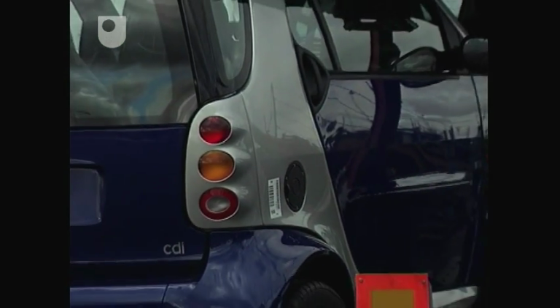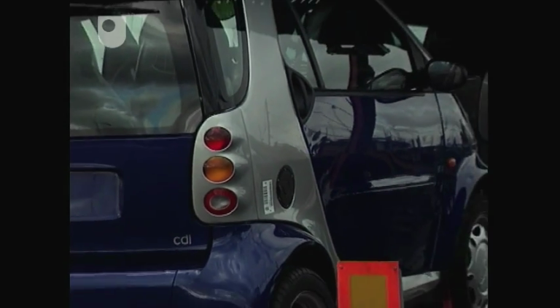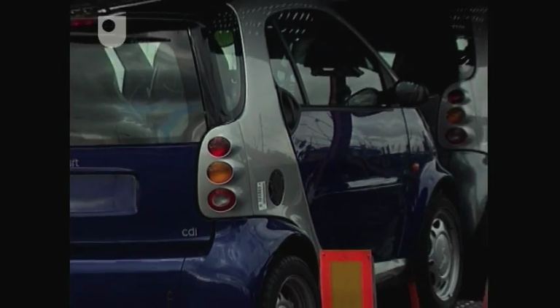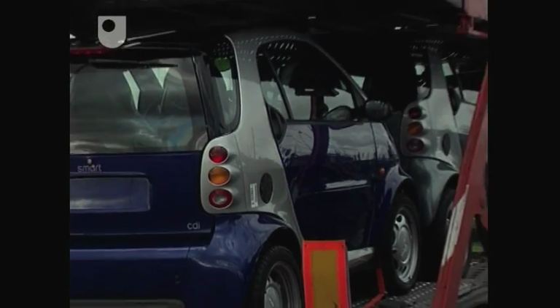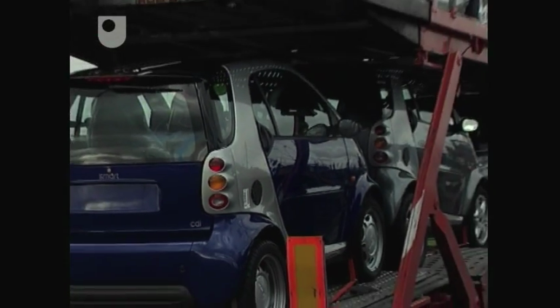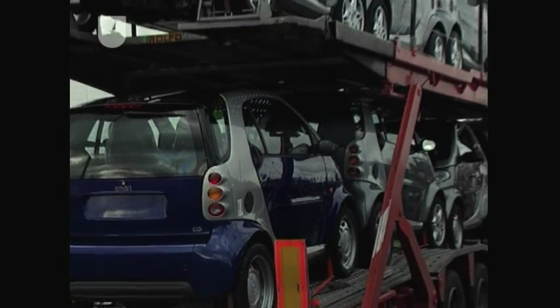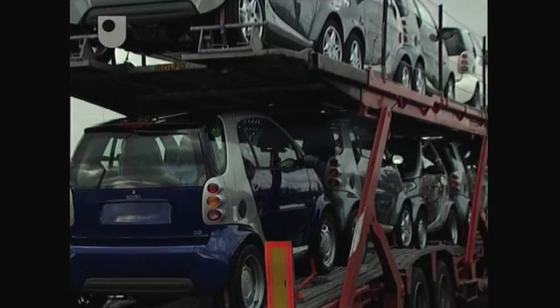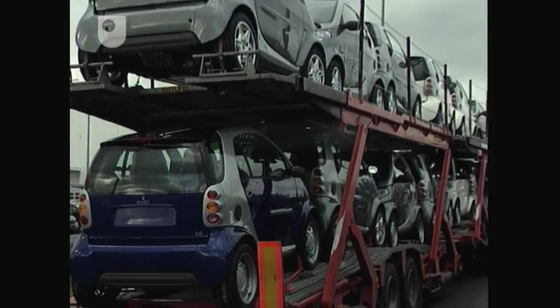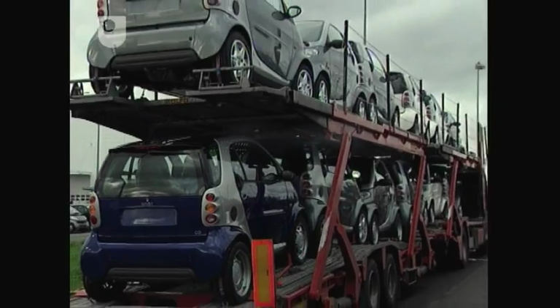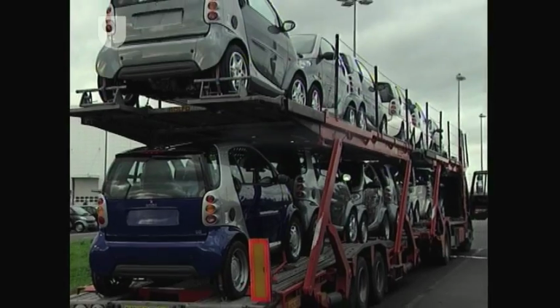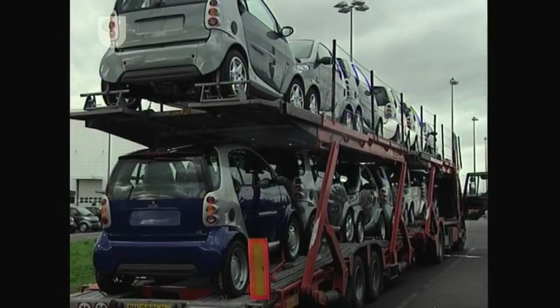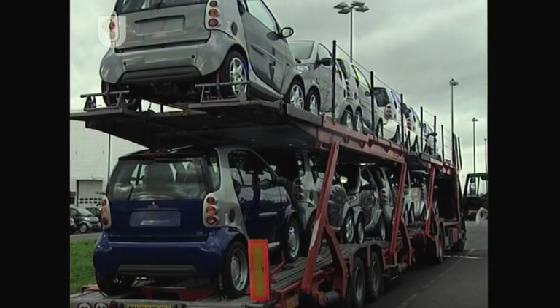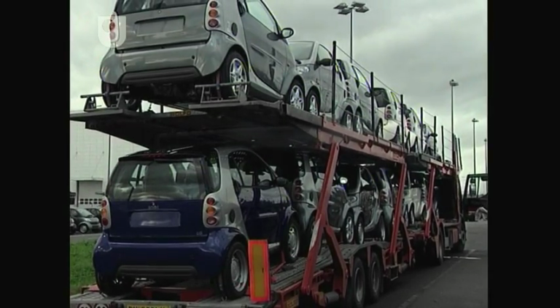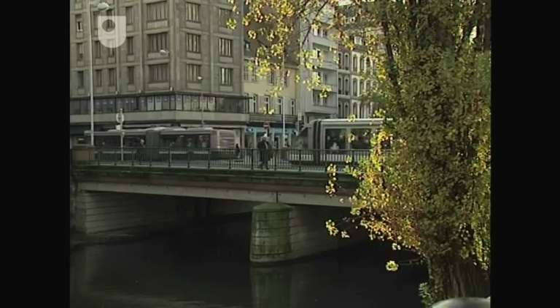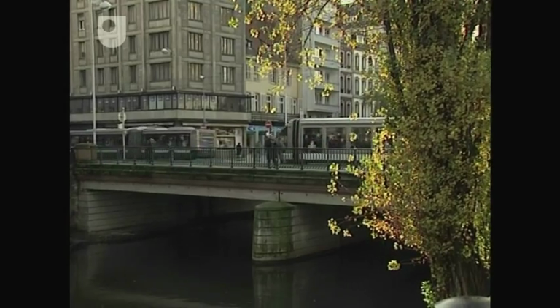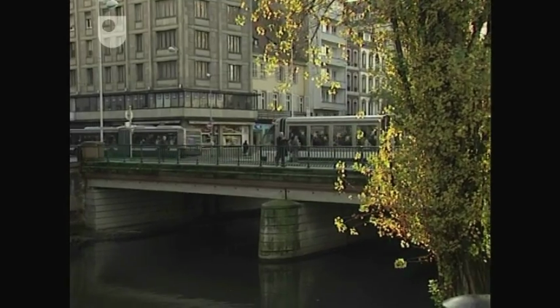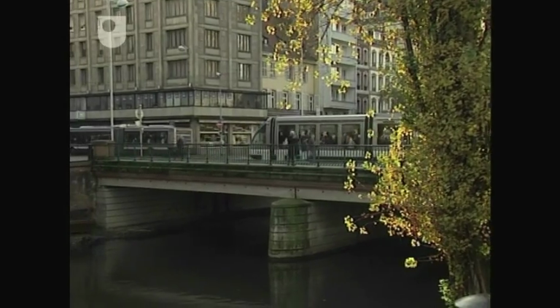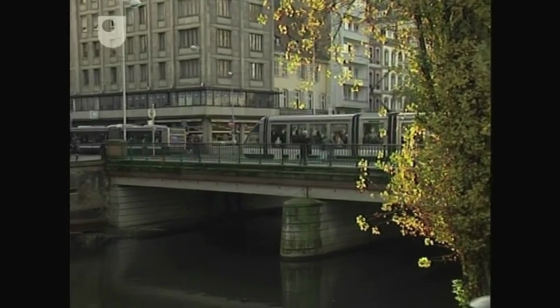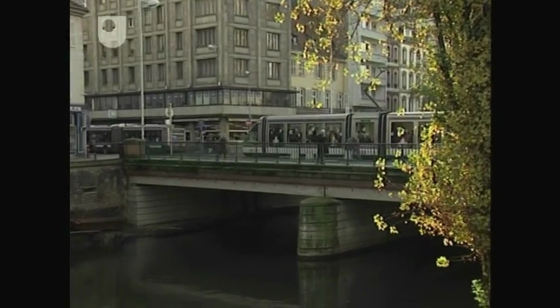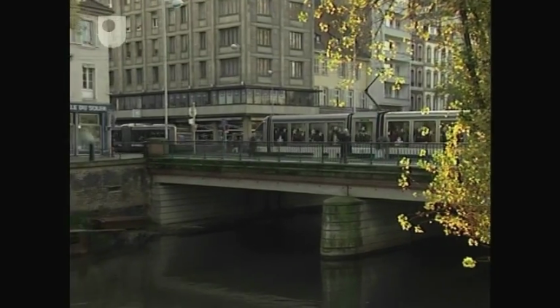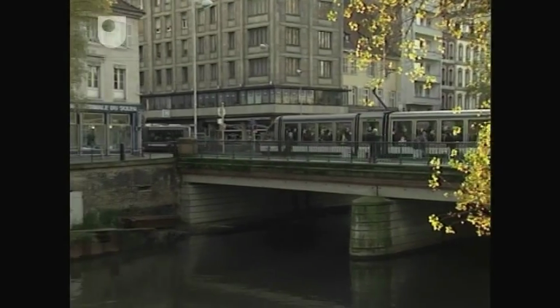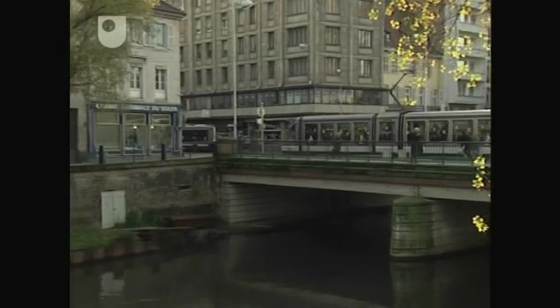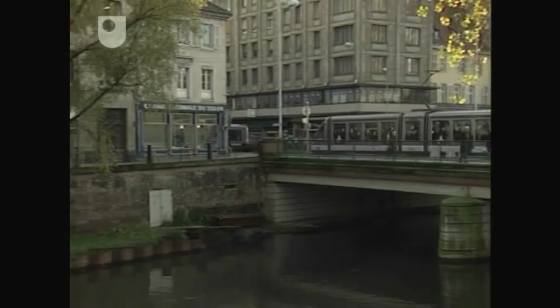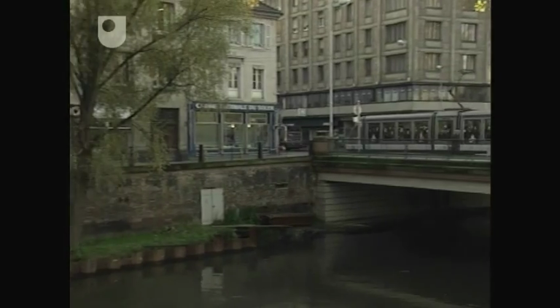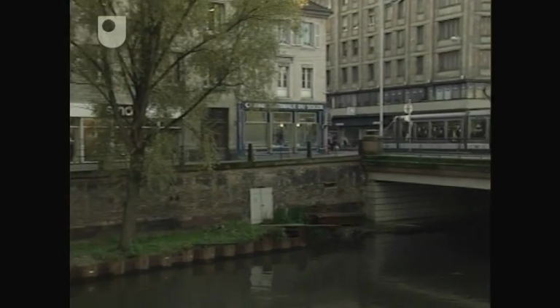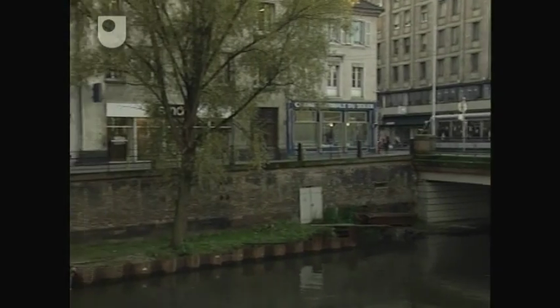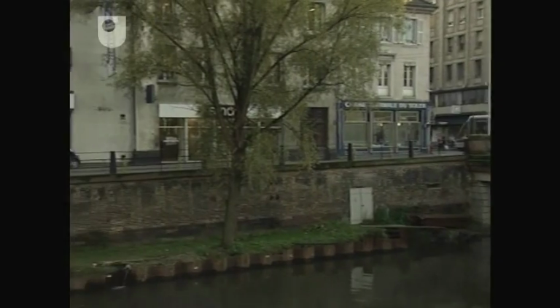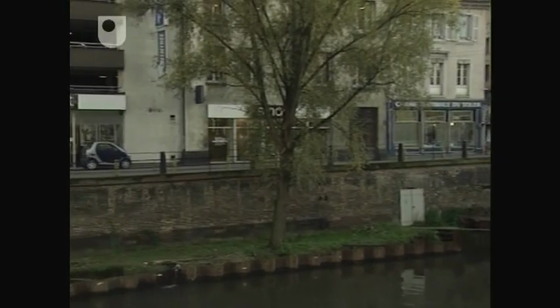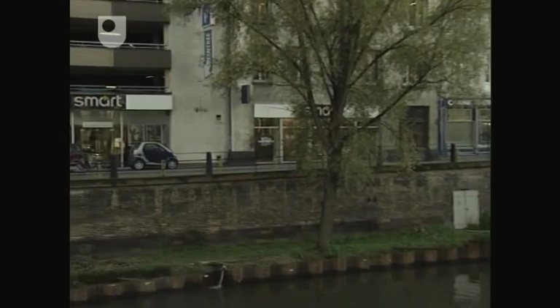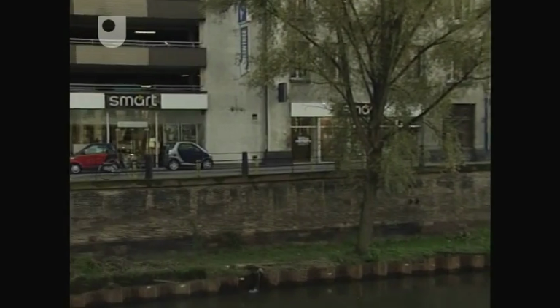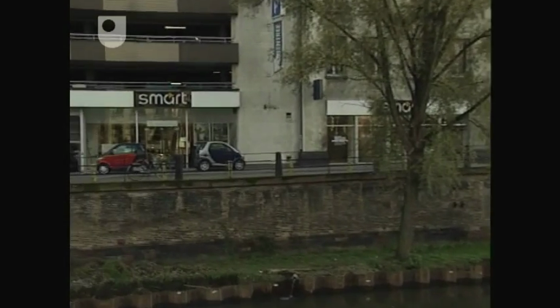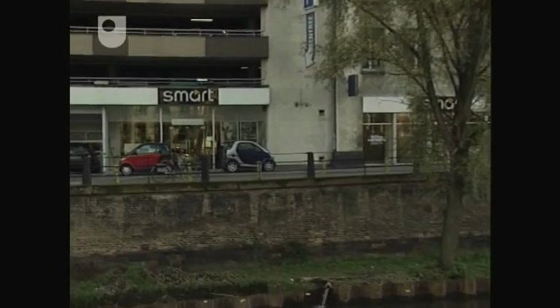From the loading dock, smart cars are shipped off to a network of dealerships called smart centers. Typical of the rethinking that smart has done, these tend to be in city center locations.